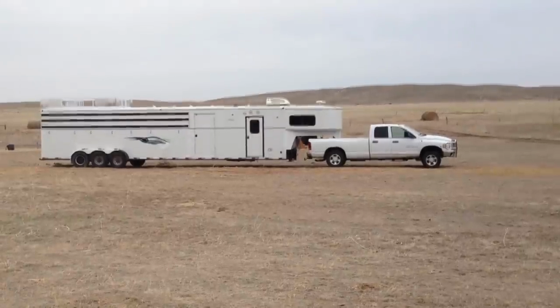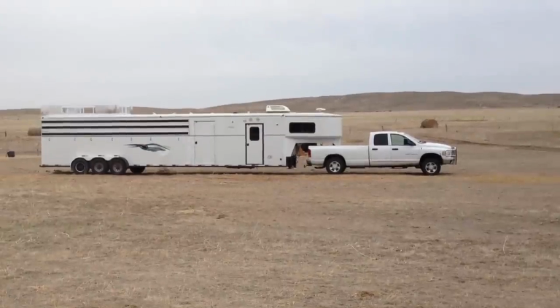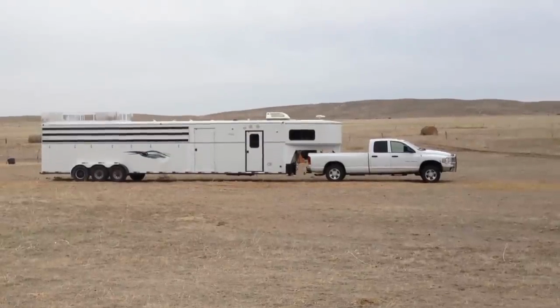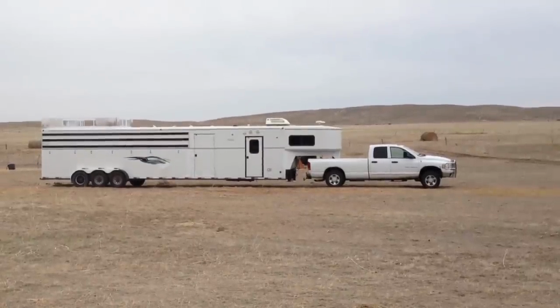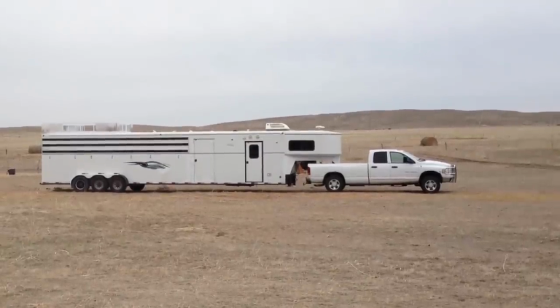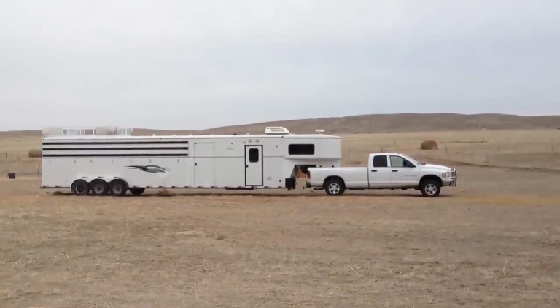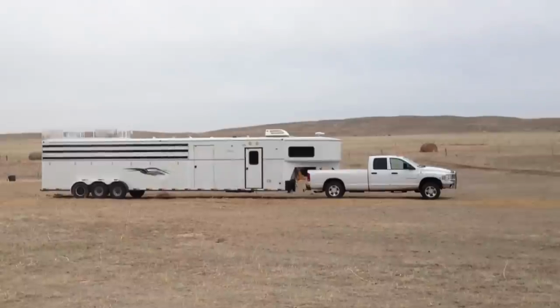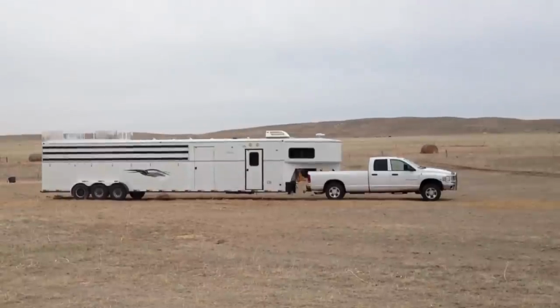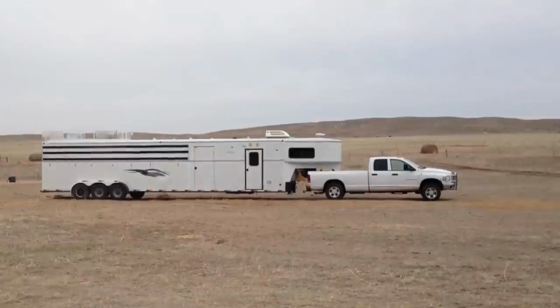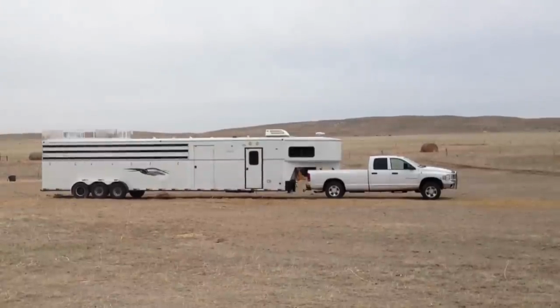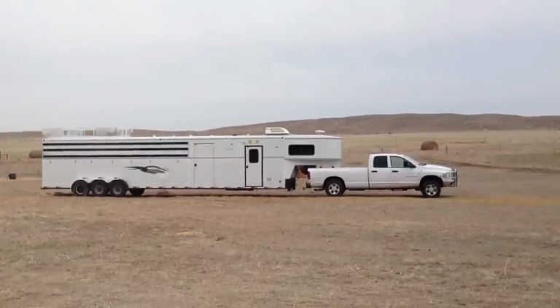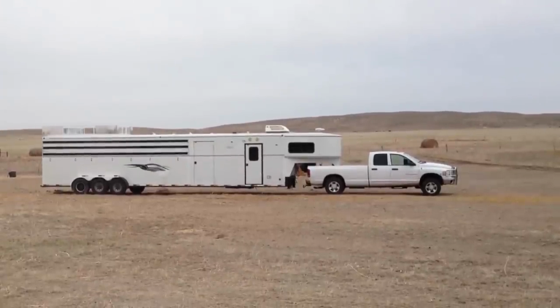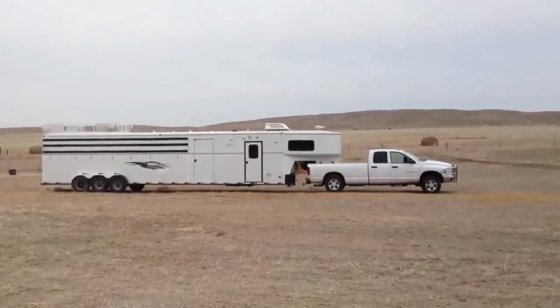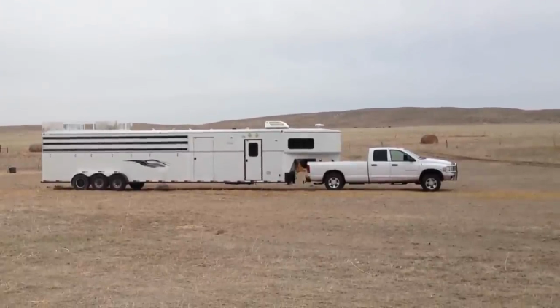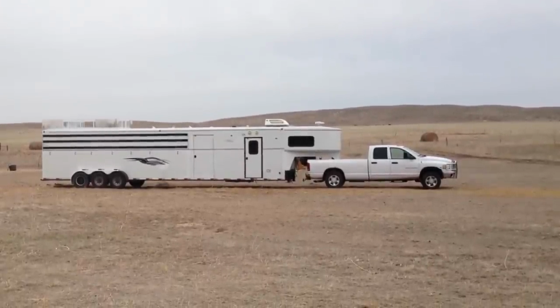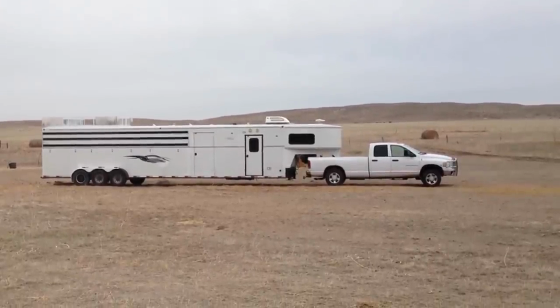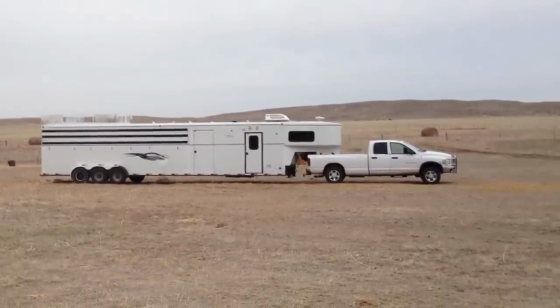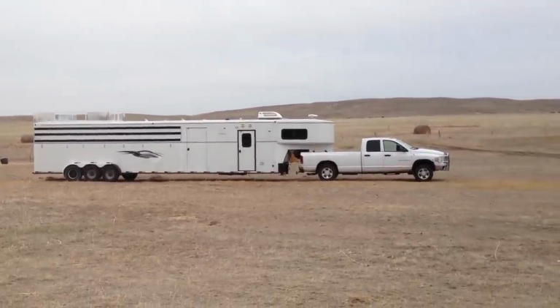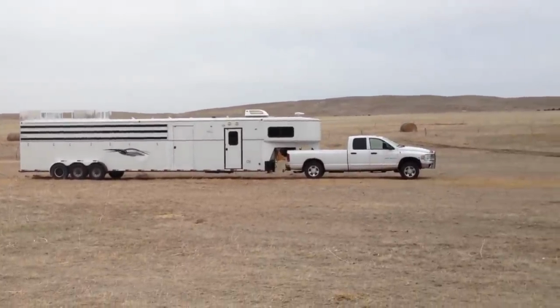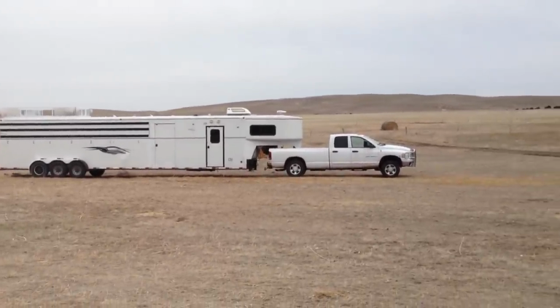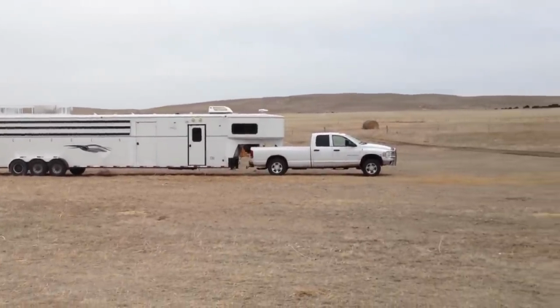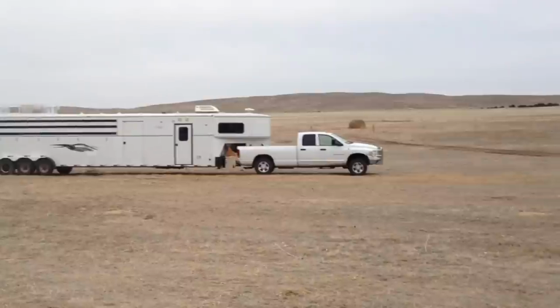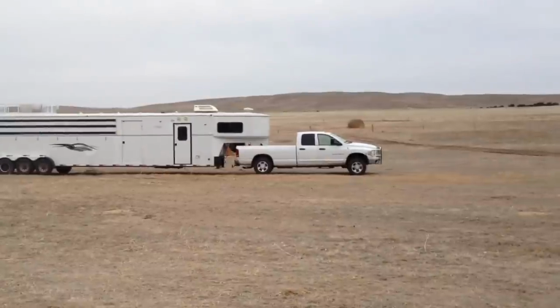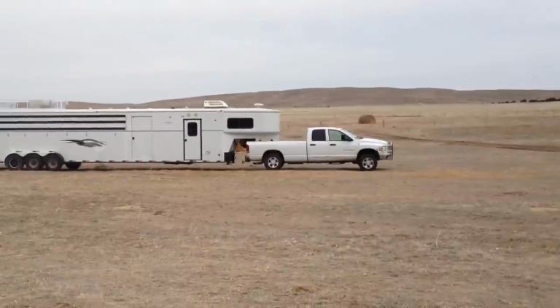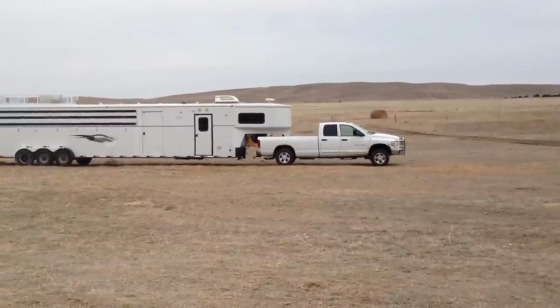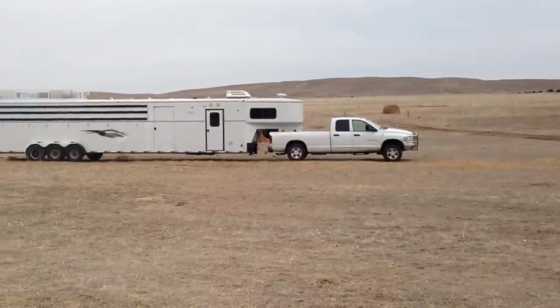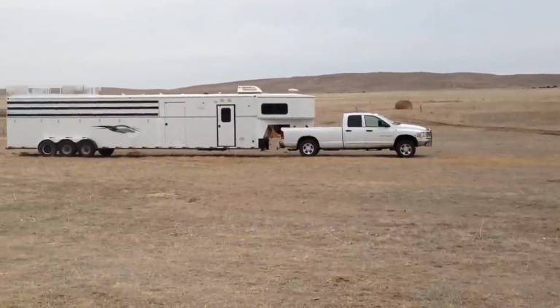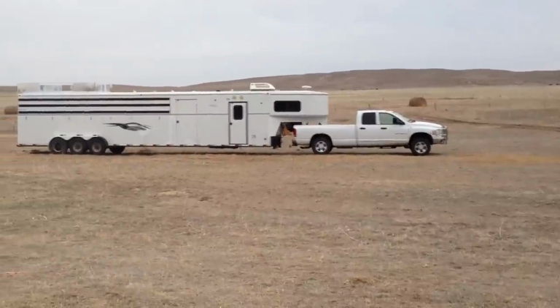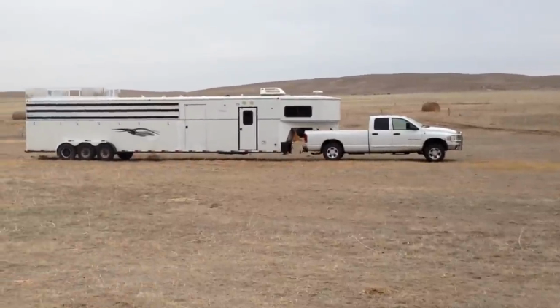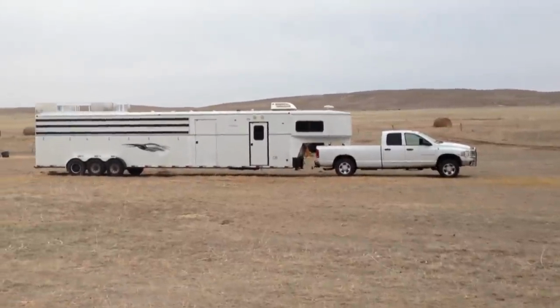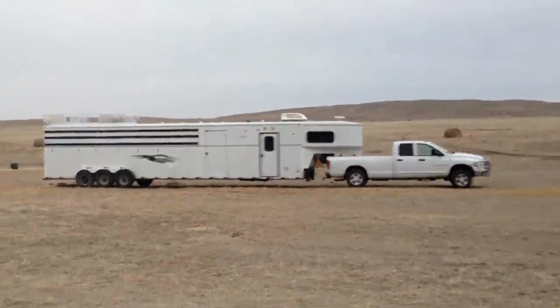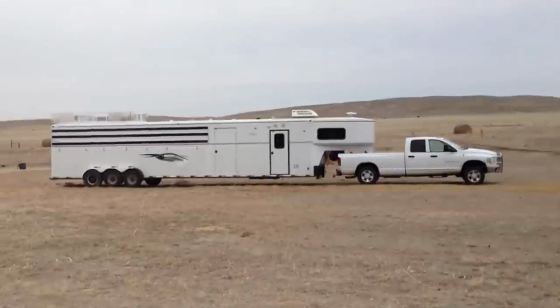Hello Mike, this is Nate Nebraska, and there's the 2004 7-horse Titan trailer. As you can see, it's on a Dodge single wheel. Let's walk up to it.